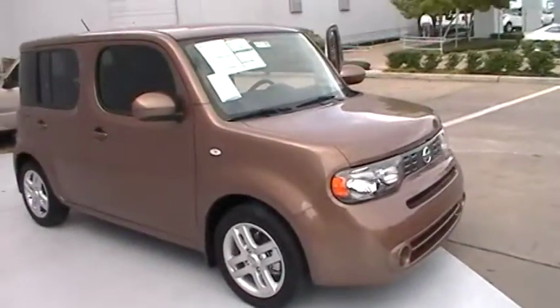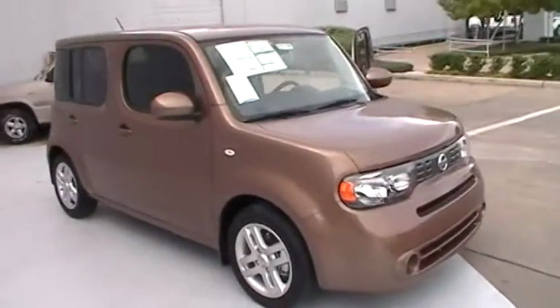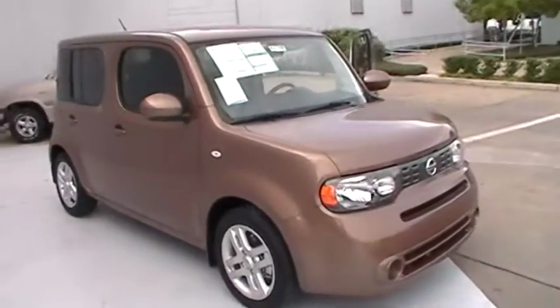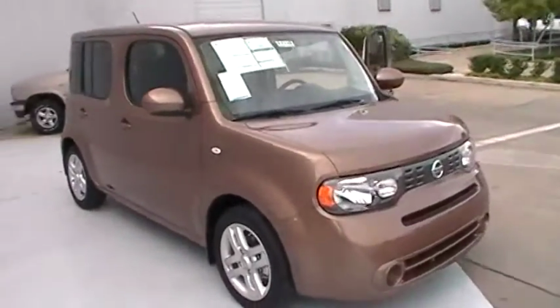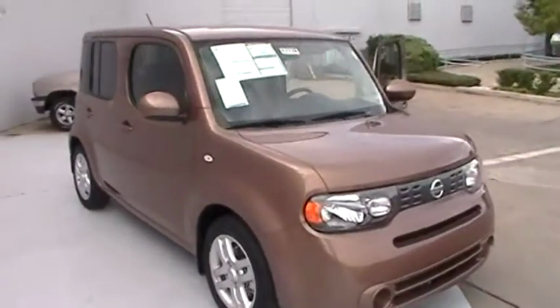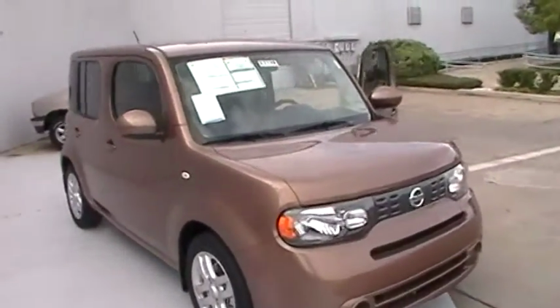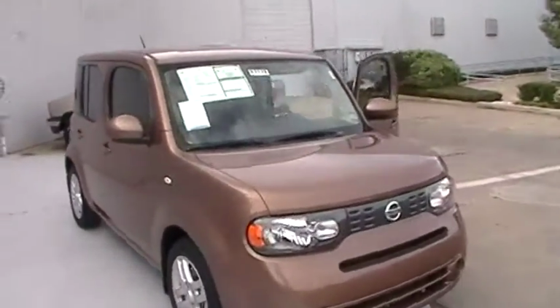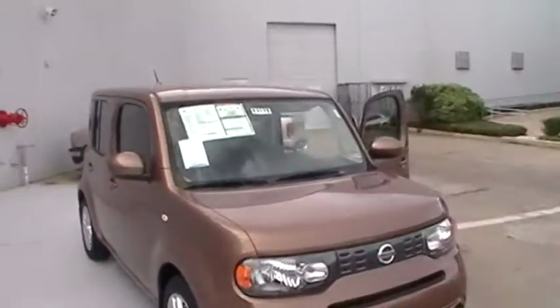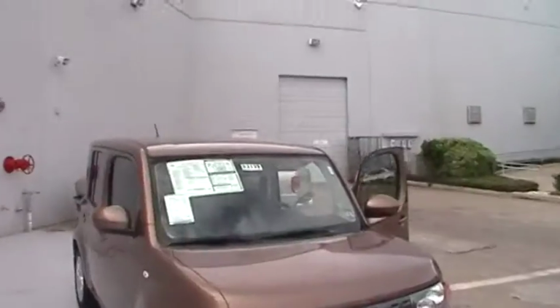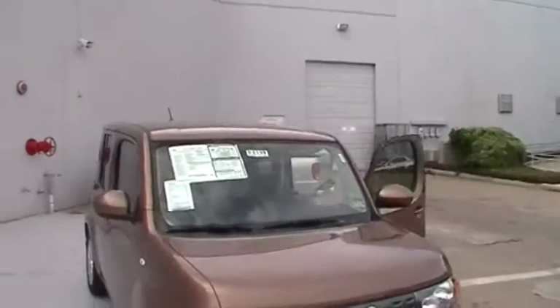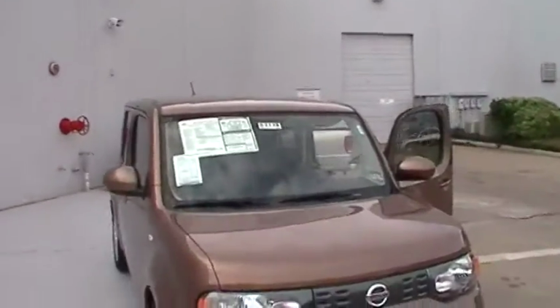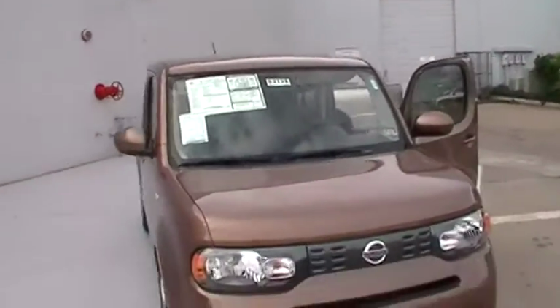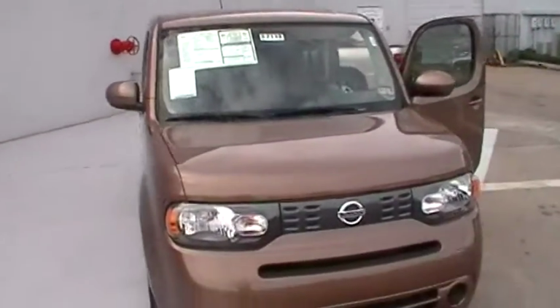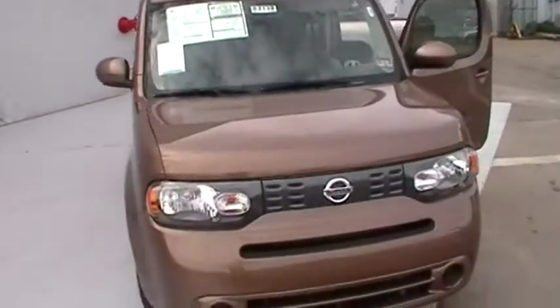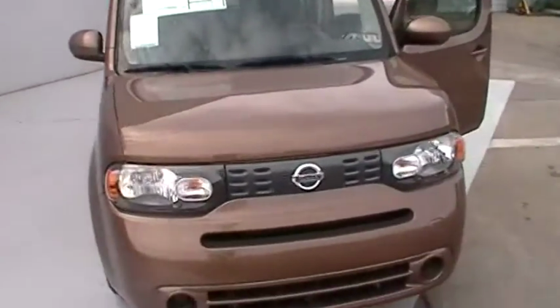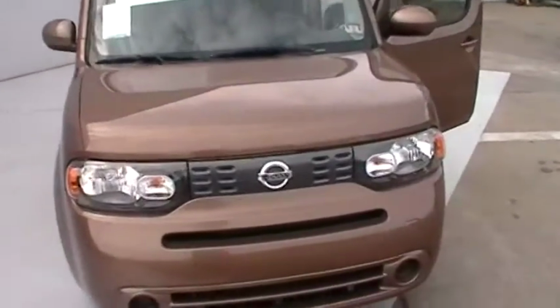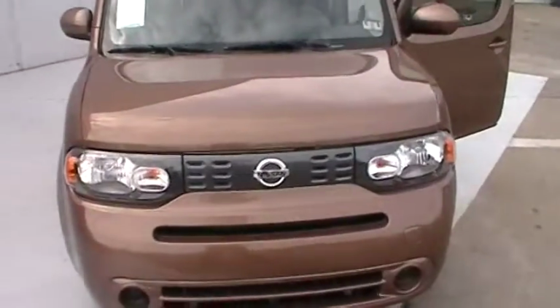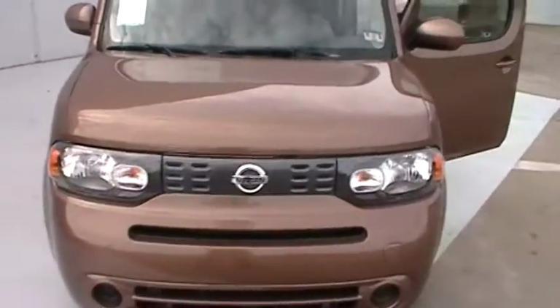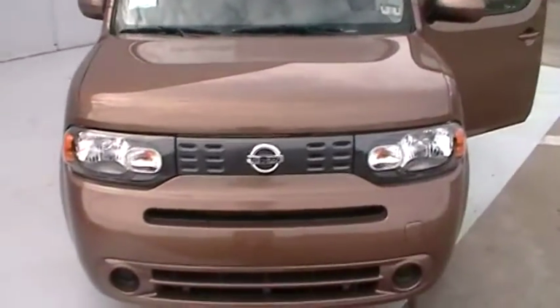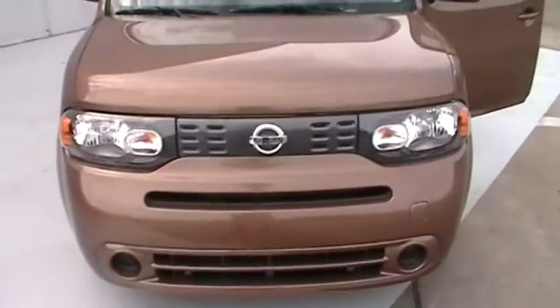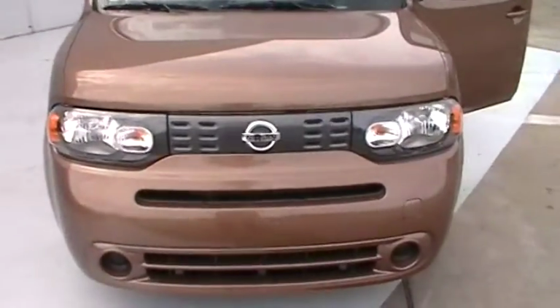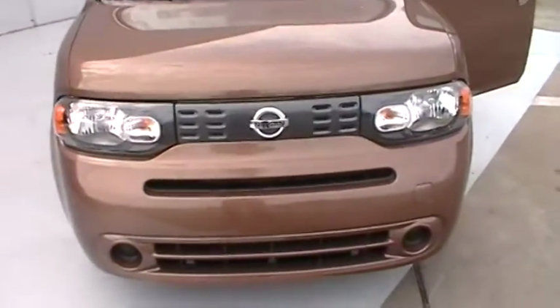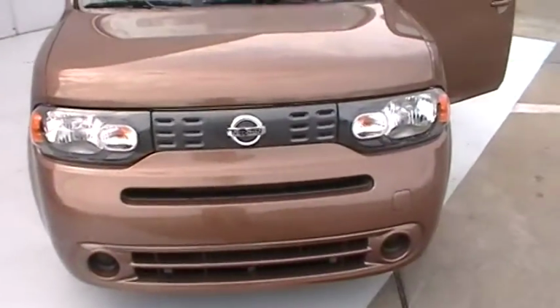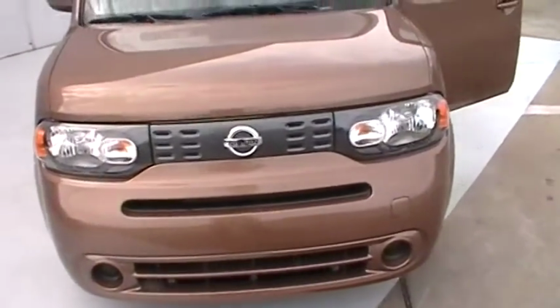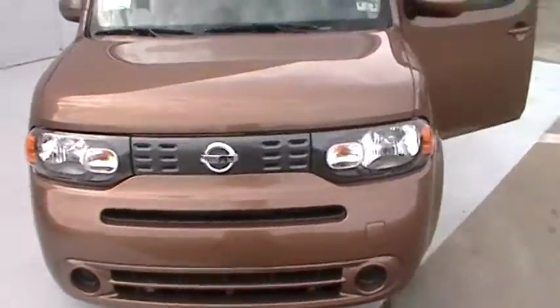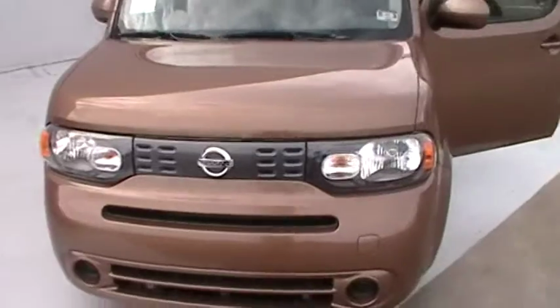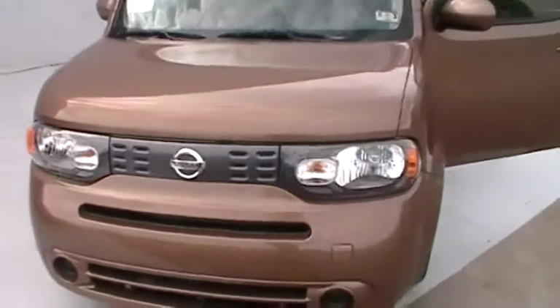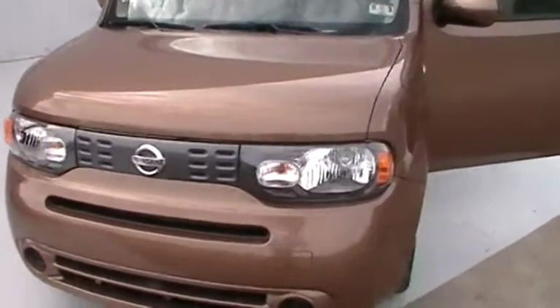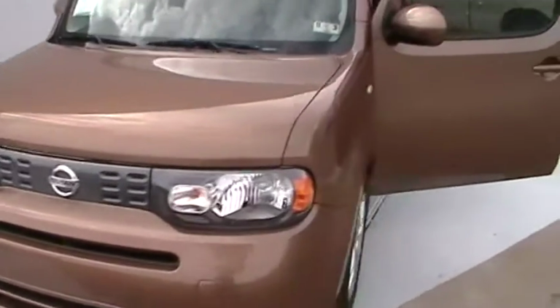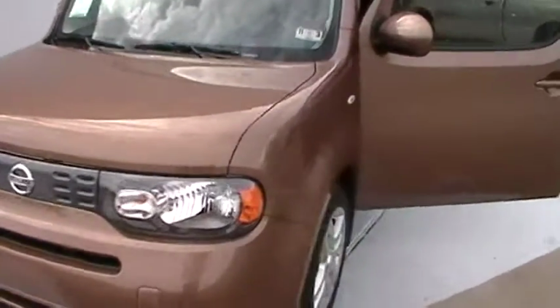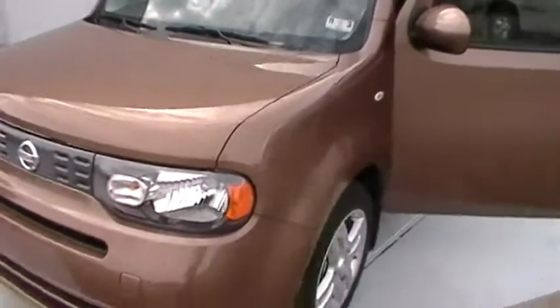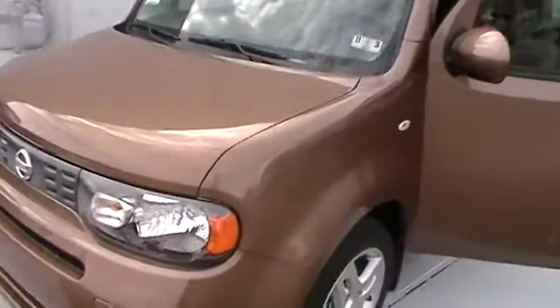Golden ginger exterior — you have the unique look of the Cube. Halogen headlights in the front, great for driving at night. Nissan emblem on the front as well.